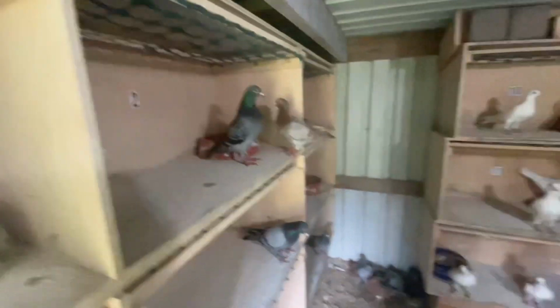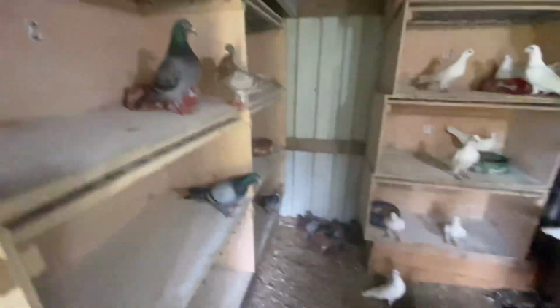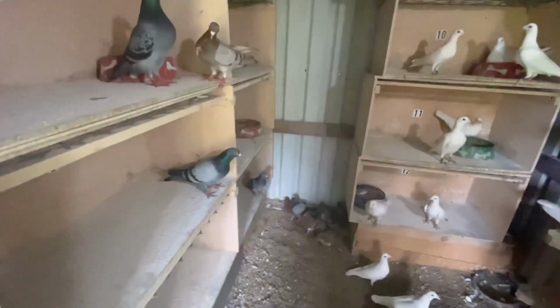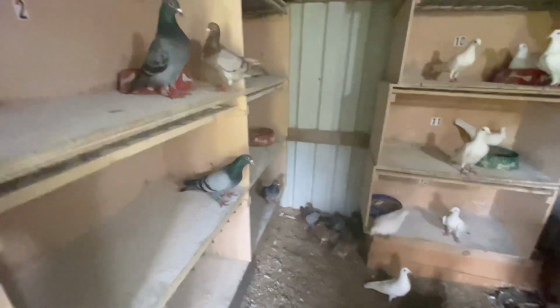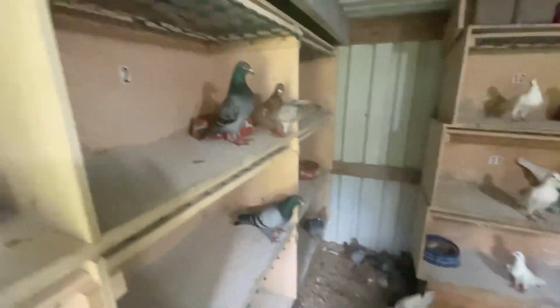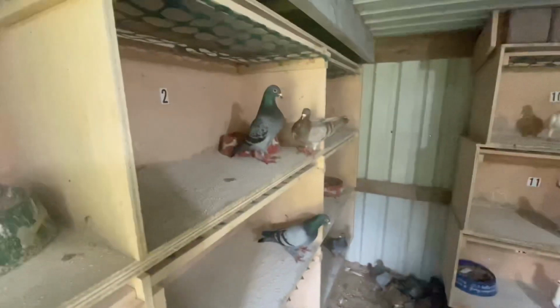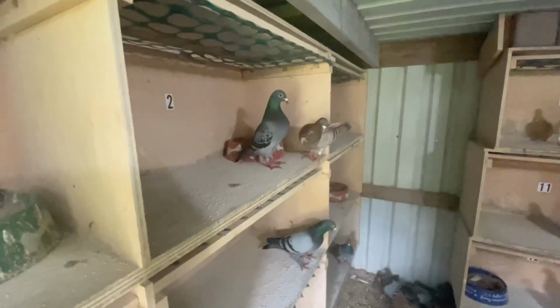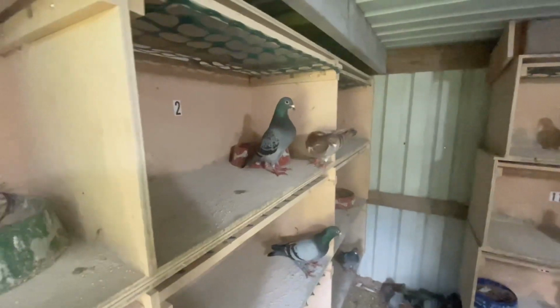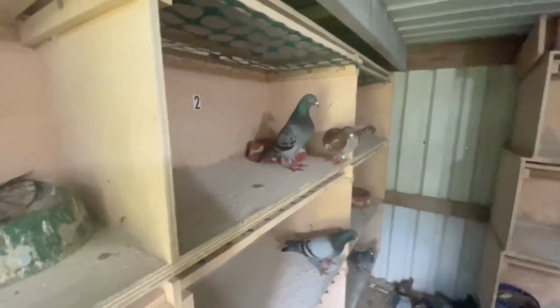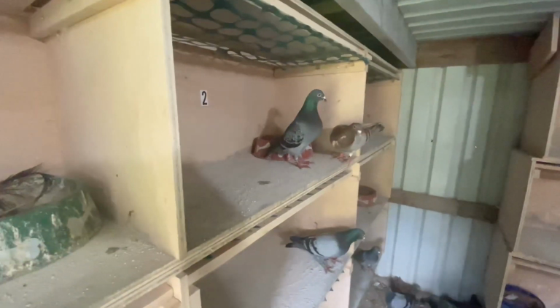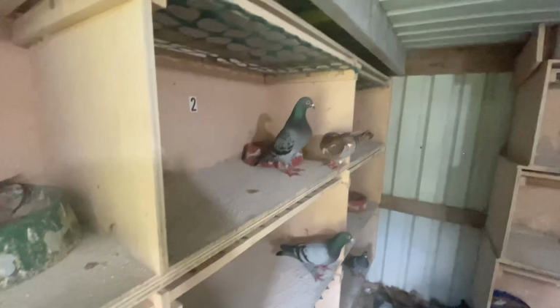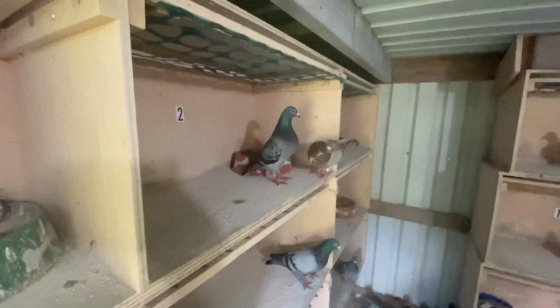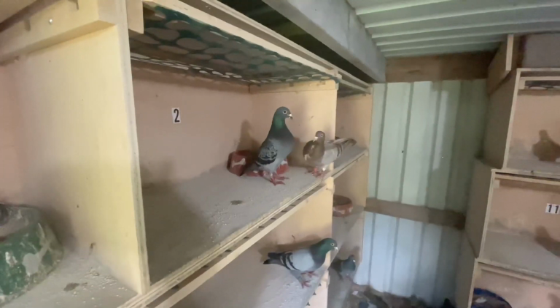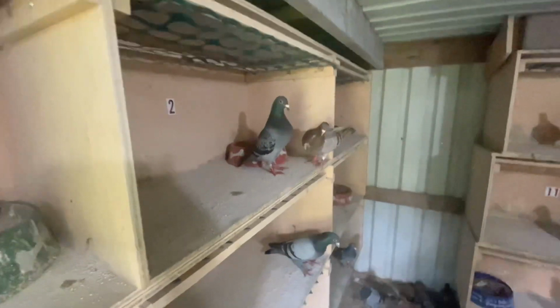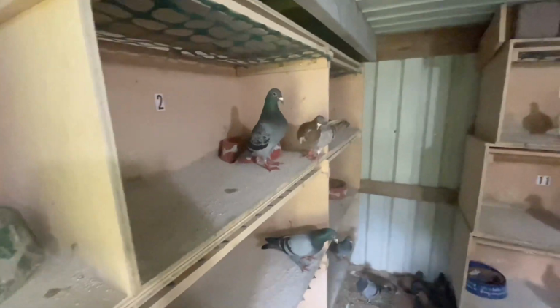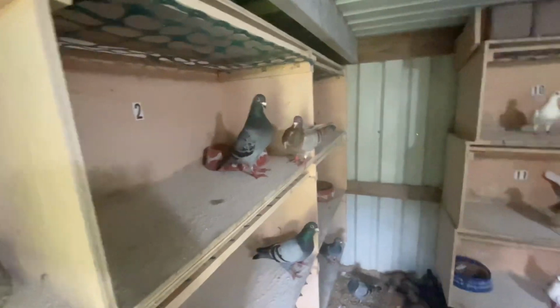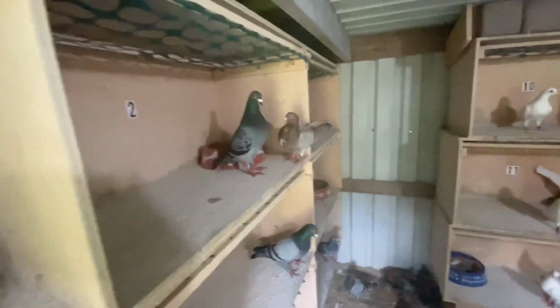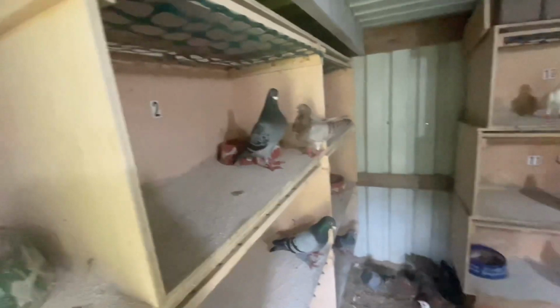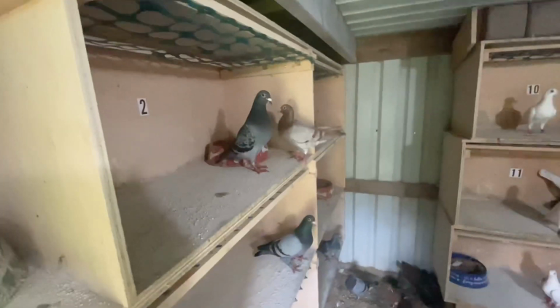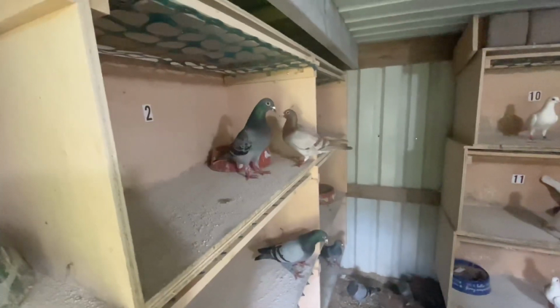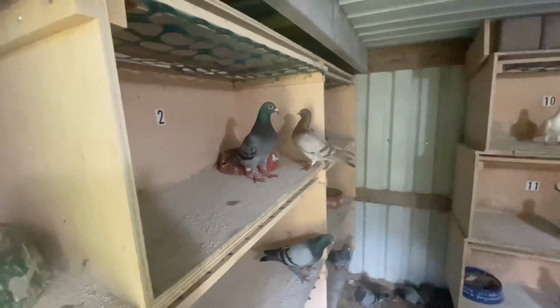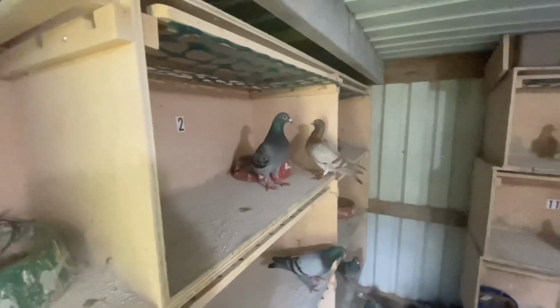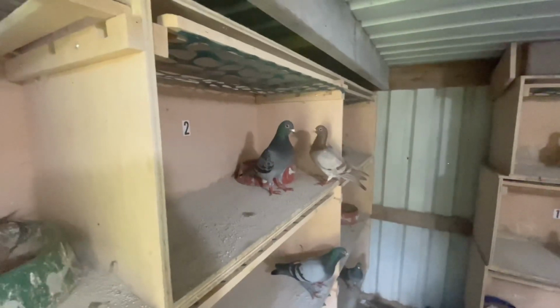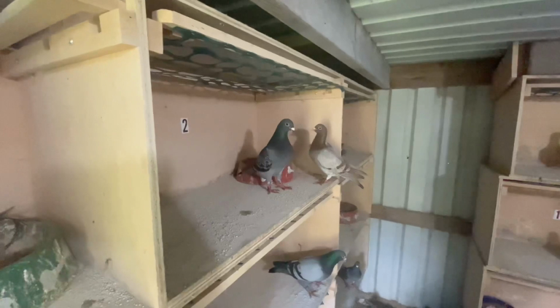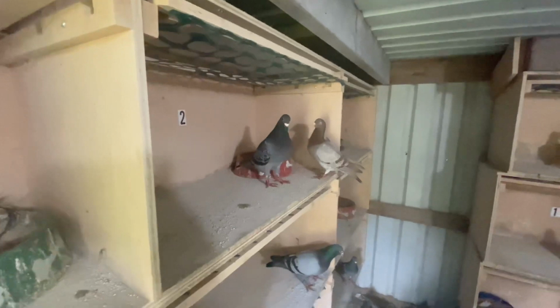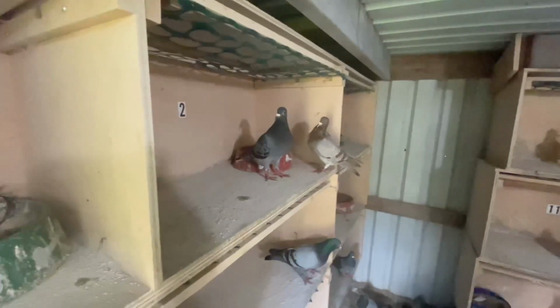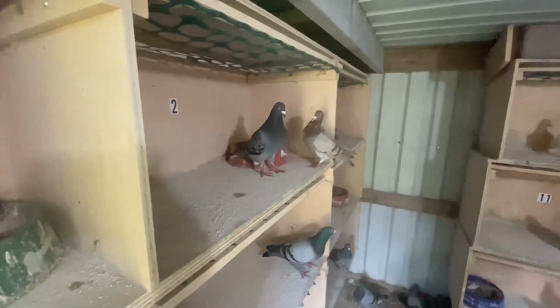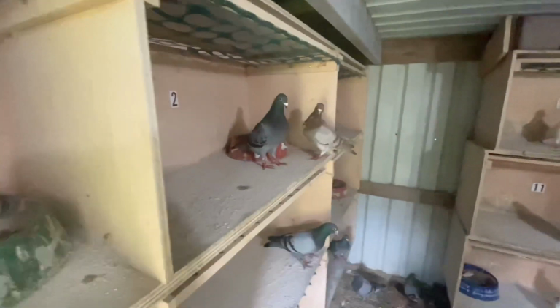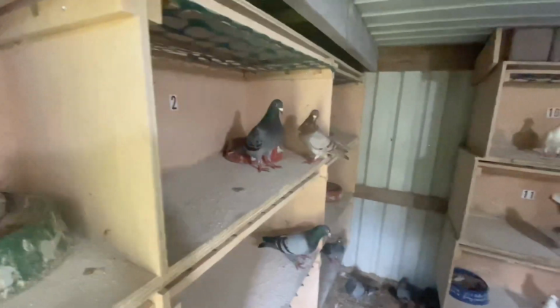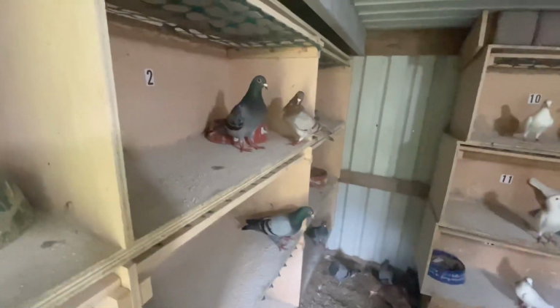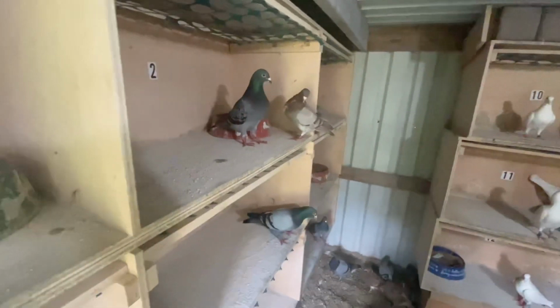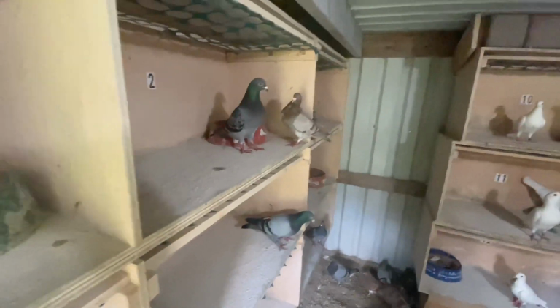They're on the floor here, starting to chase each other. But I won't let them have another round. If they have some more eggs that's fine, but they won't hatch them.